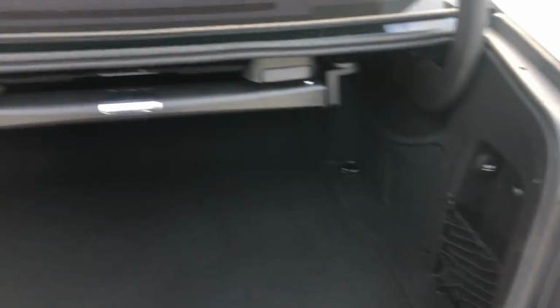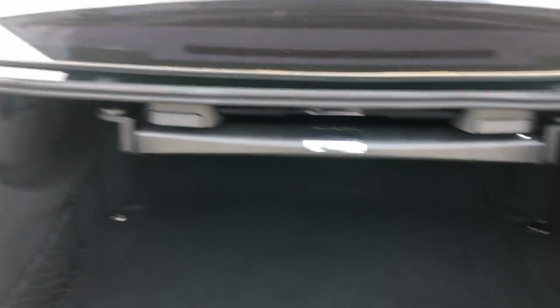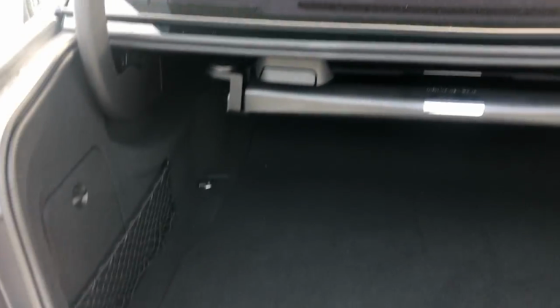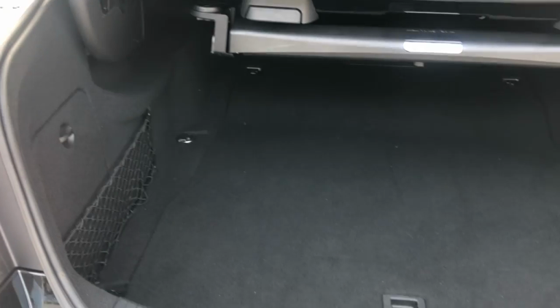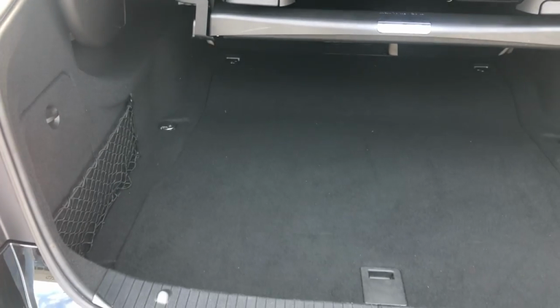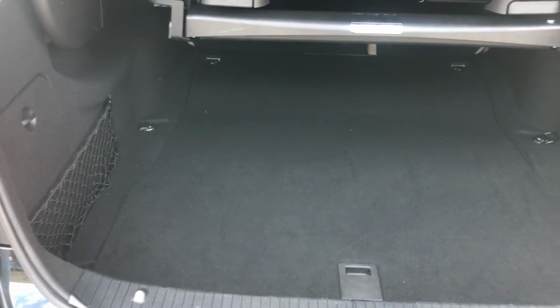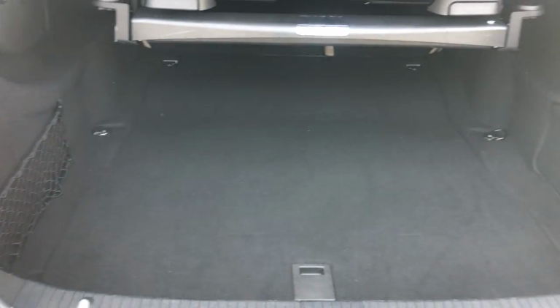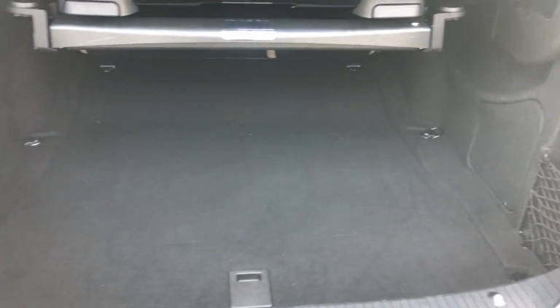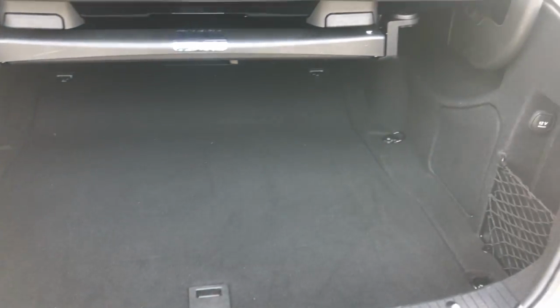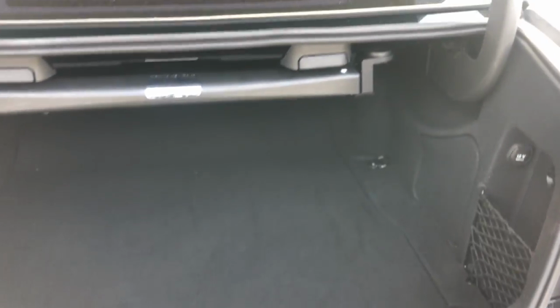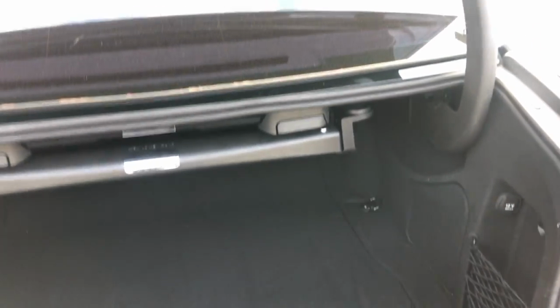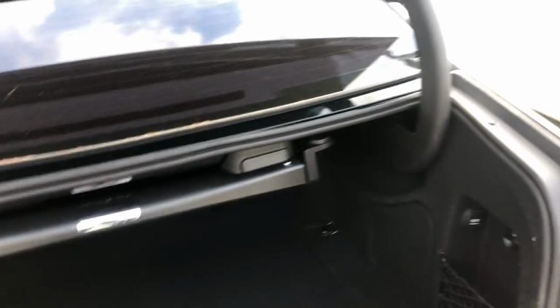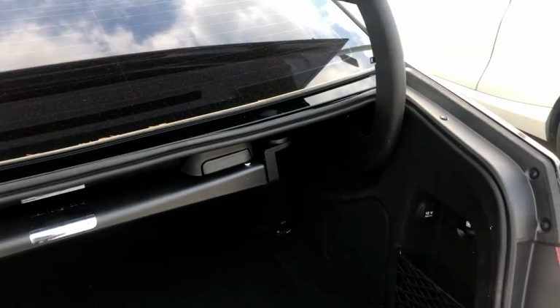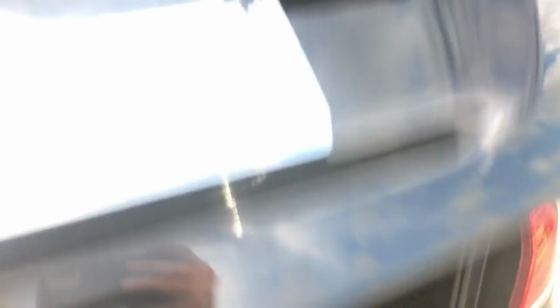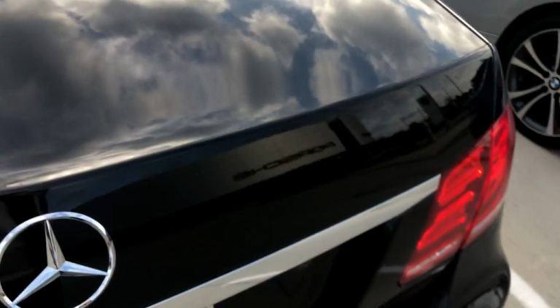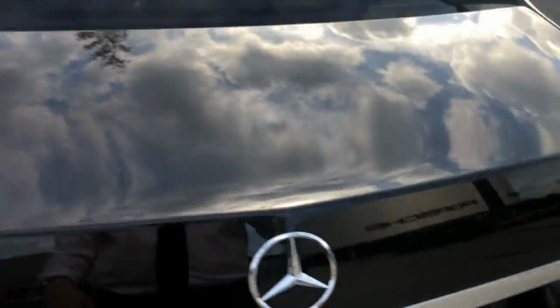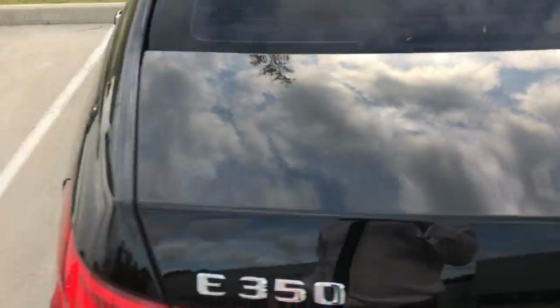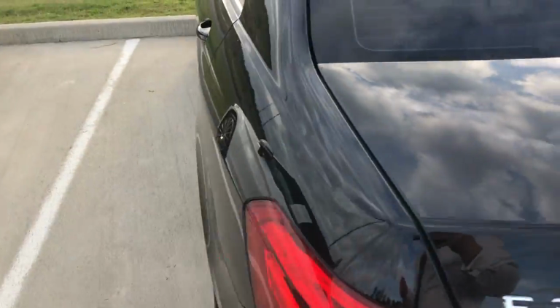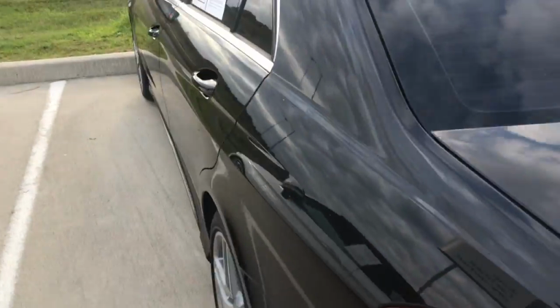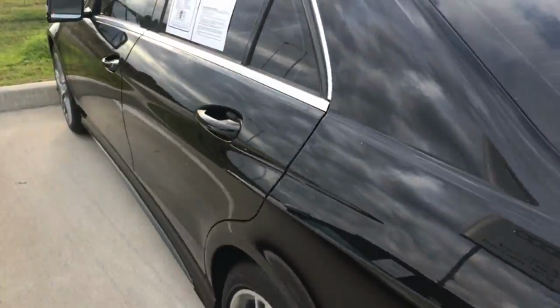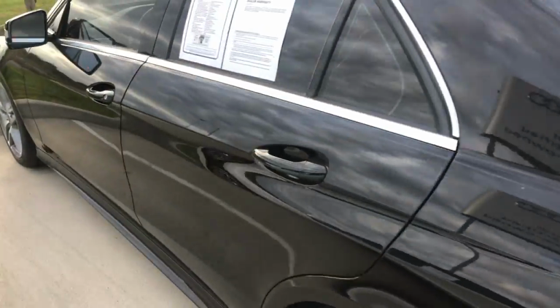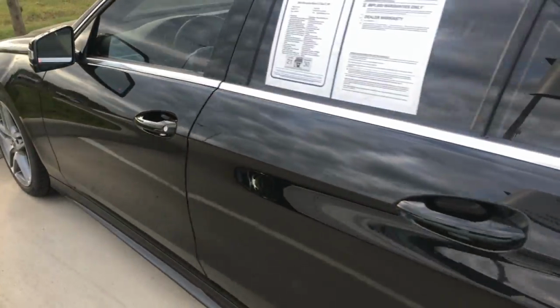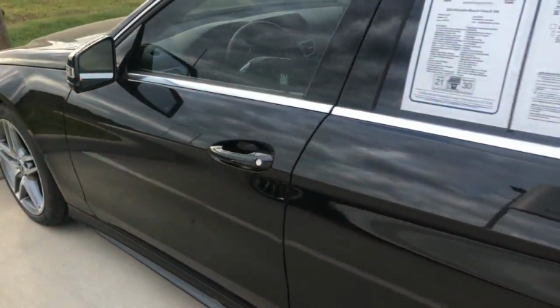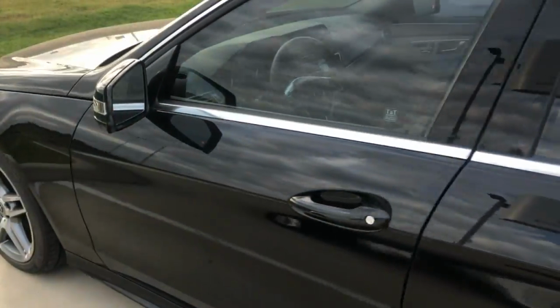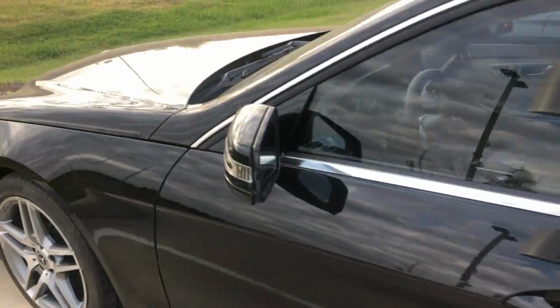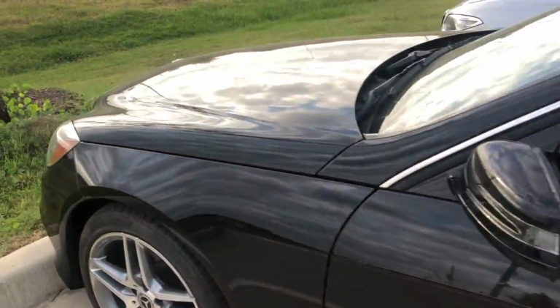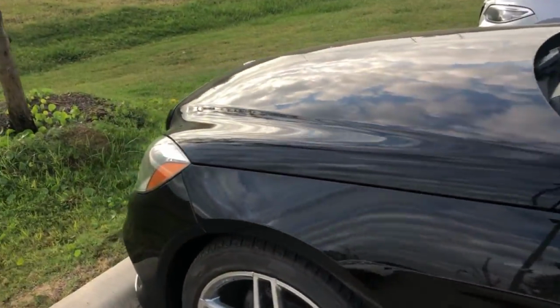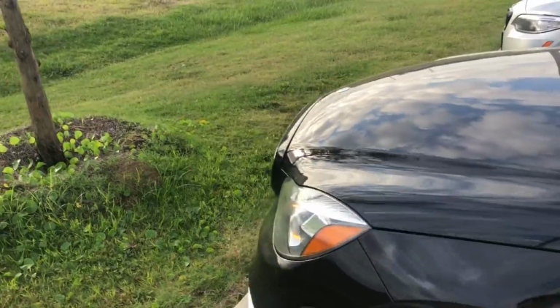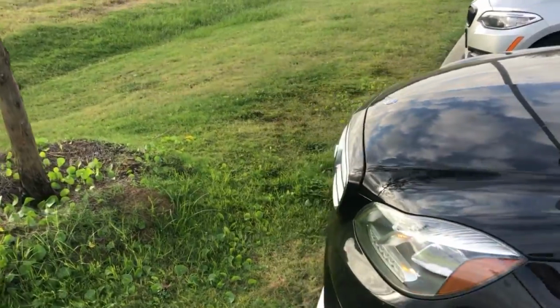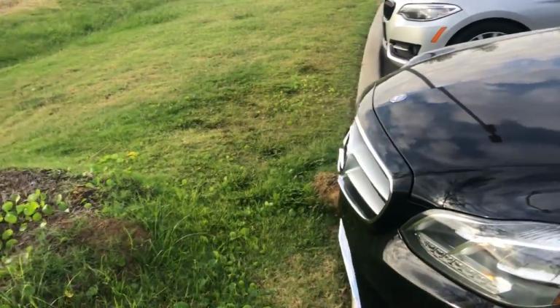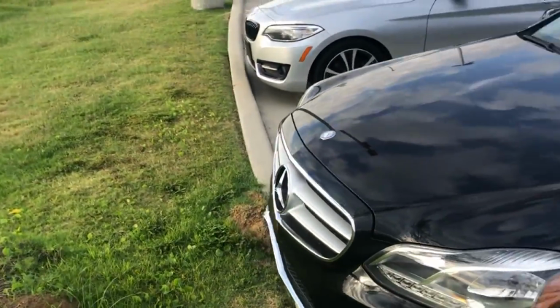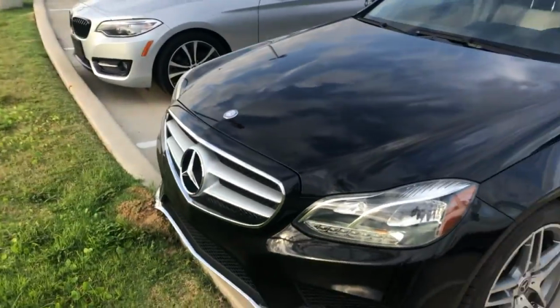With this being an E-Class, you're going to have tons of cargo space. Backup camera, blind spot monitoring, LED headlights — very slick looking car.